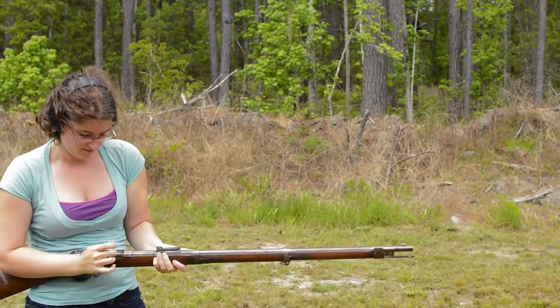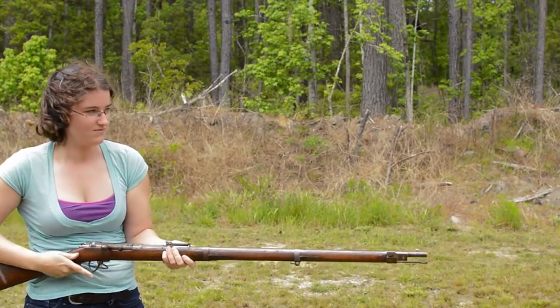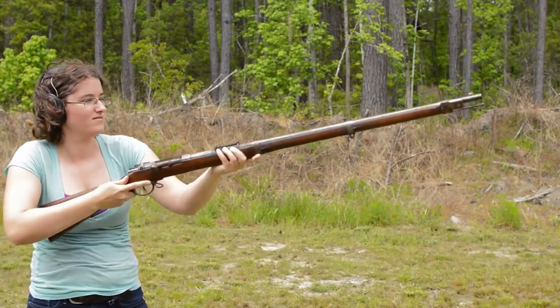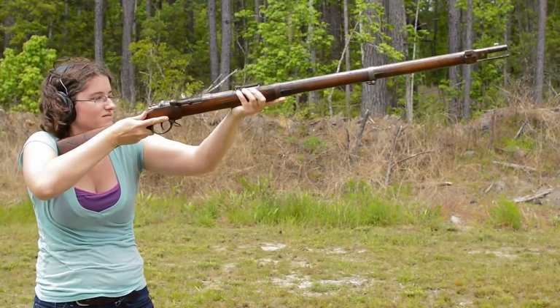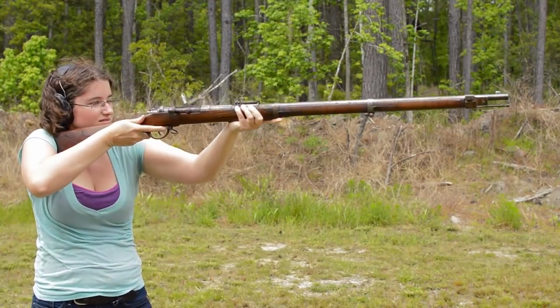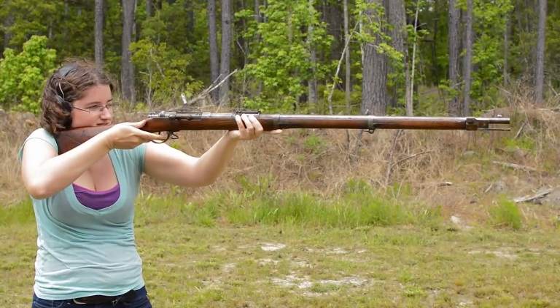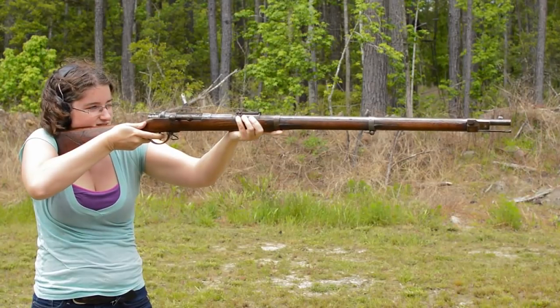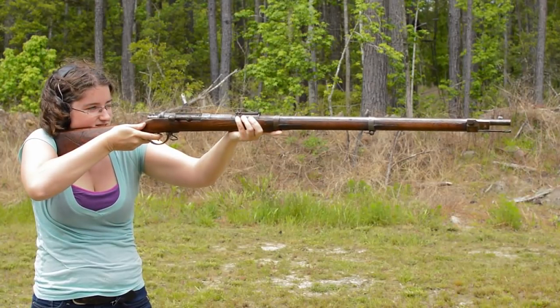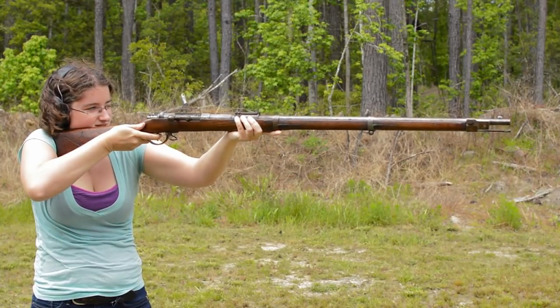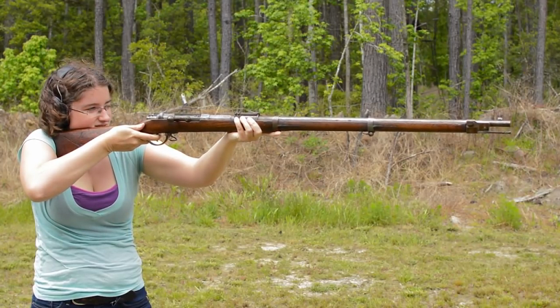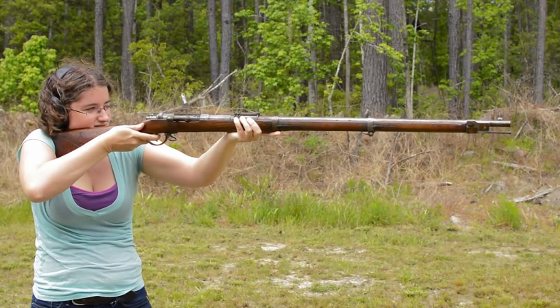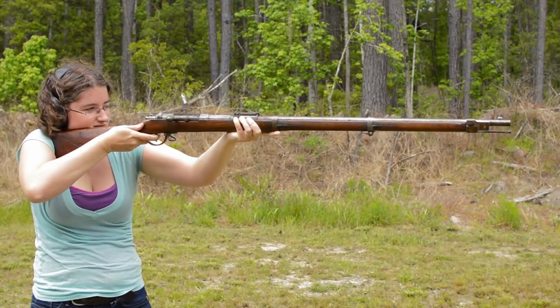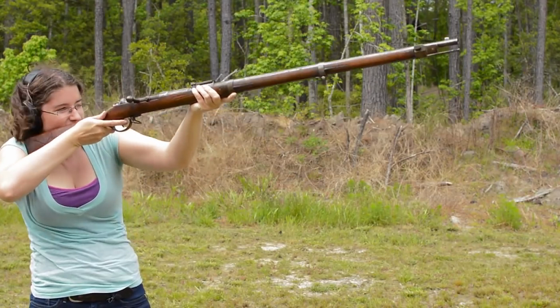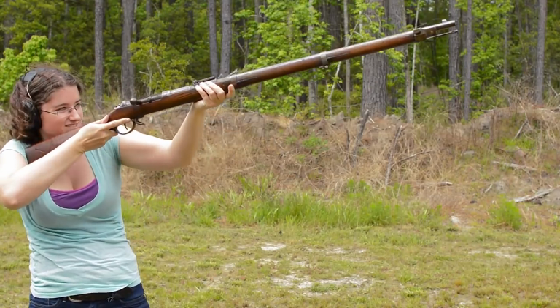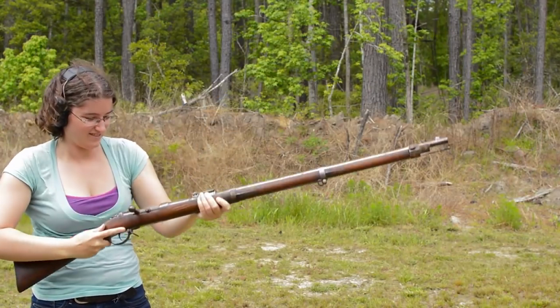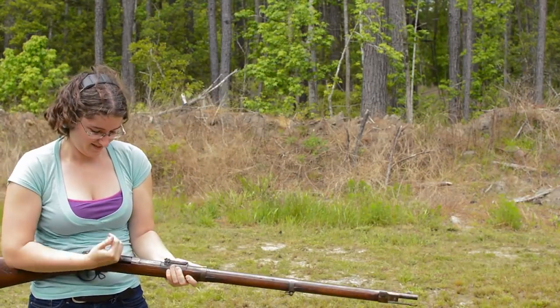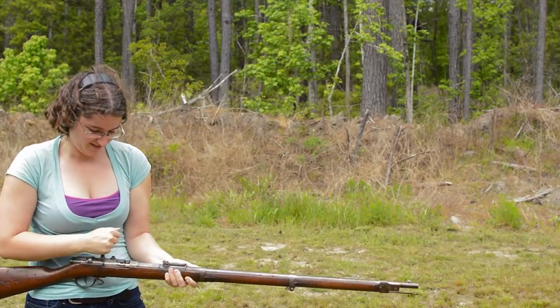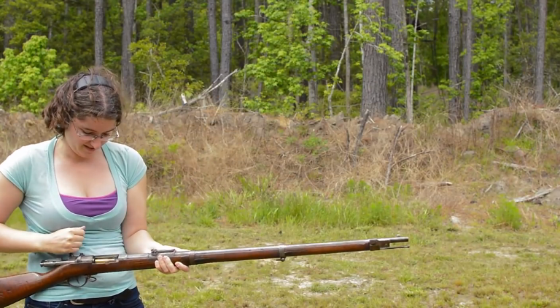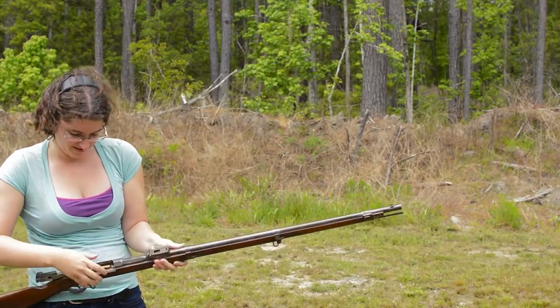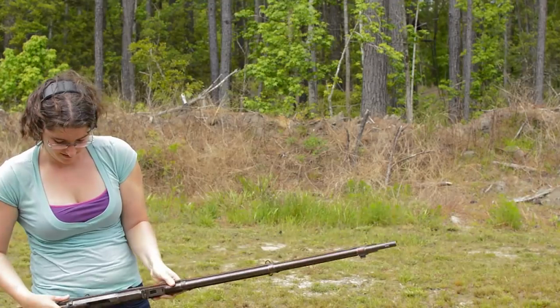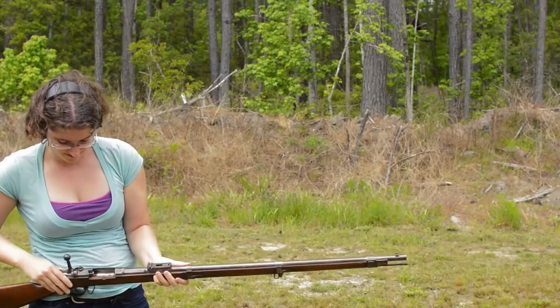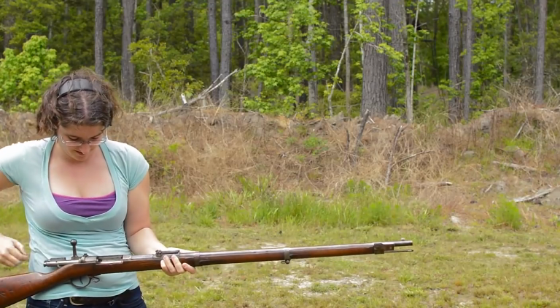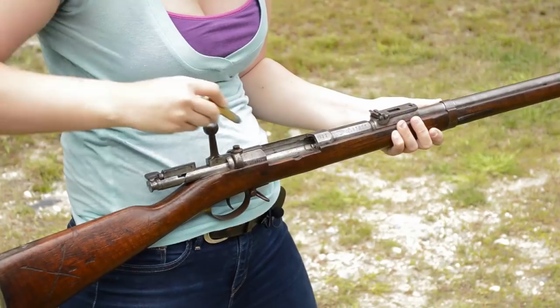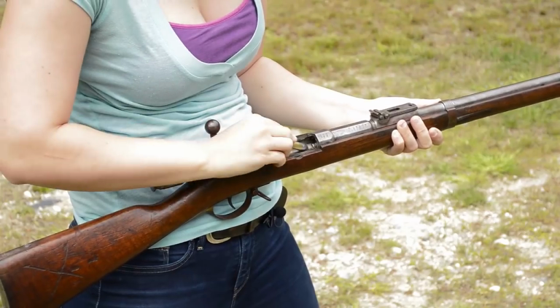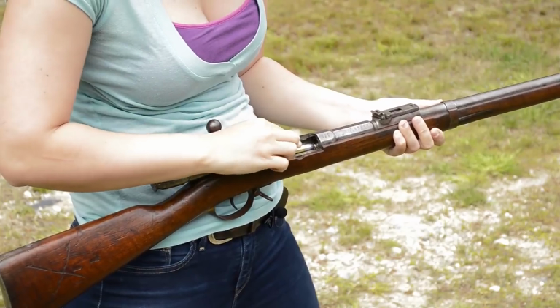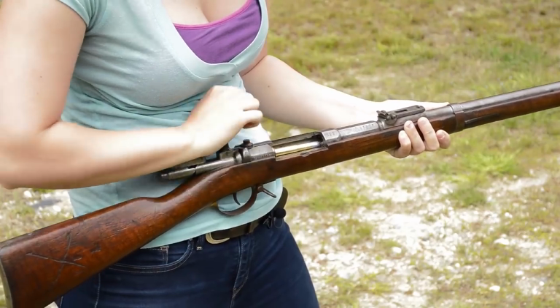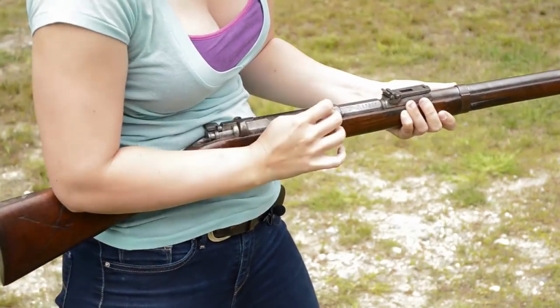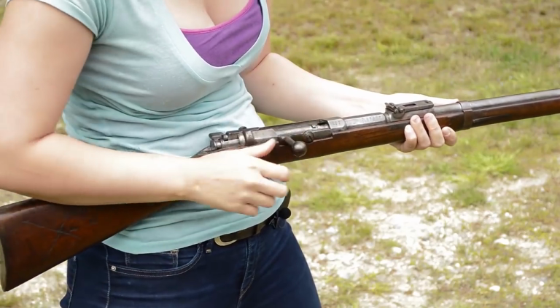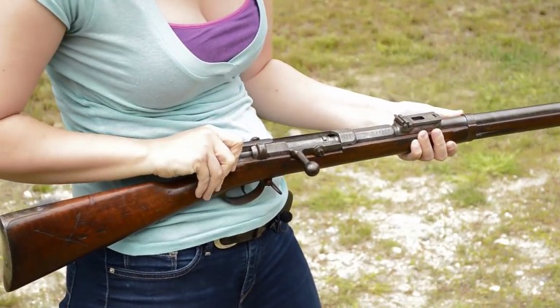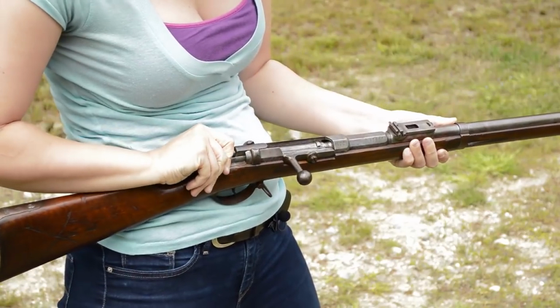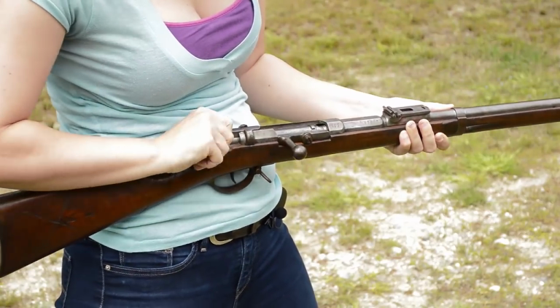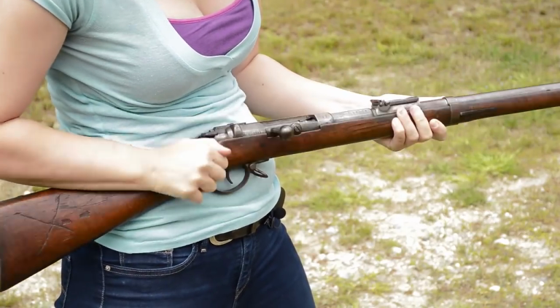Luckily, she is well balanced, and surprisingly the straight wrist helps with quicker handling. The action is smooth and looks very much like modern Mausers, but the barrel is fully exposed and poorly bedded. Shots will wander depending on the weather and humidity.